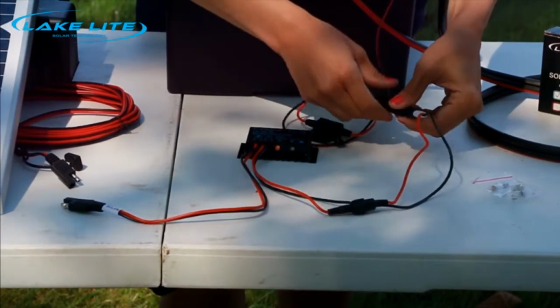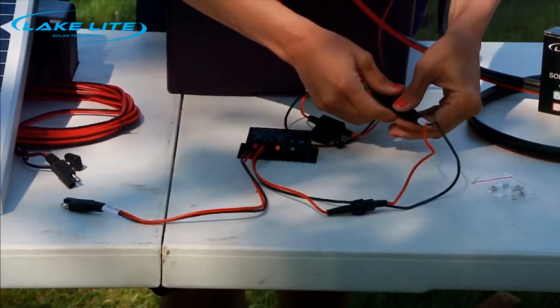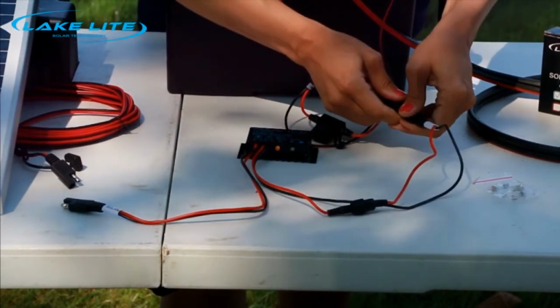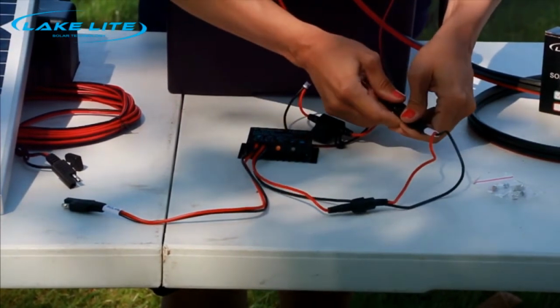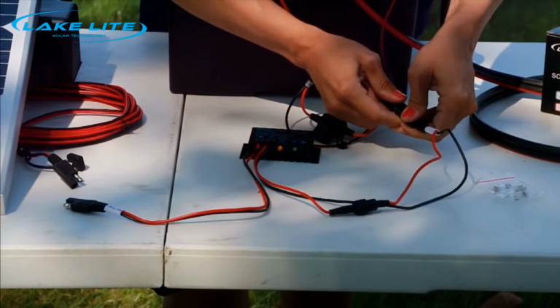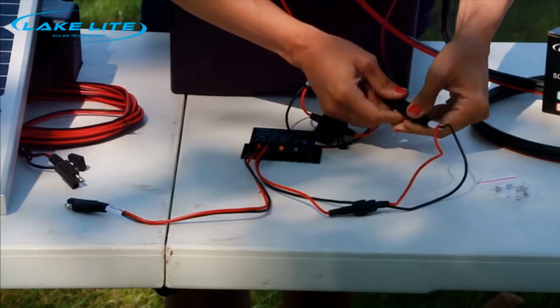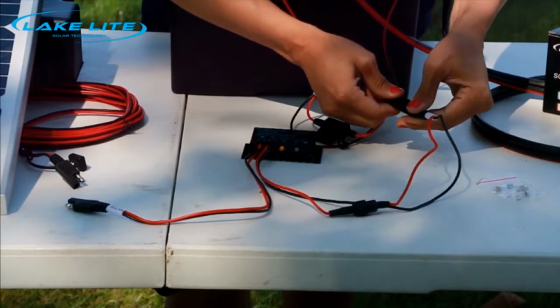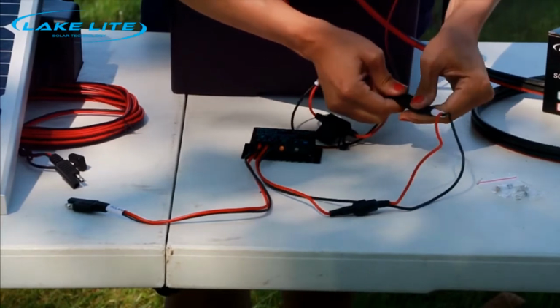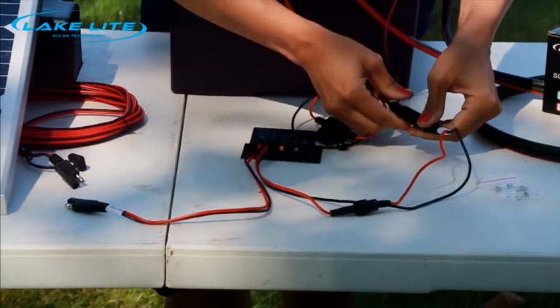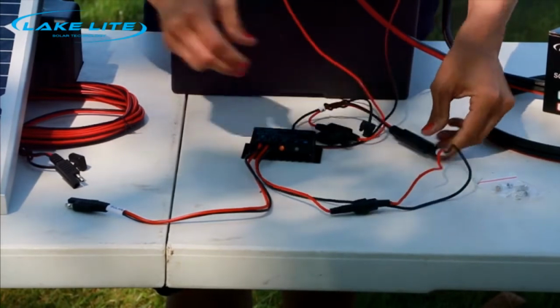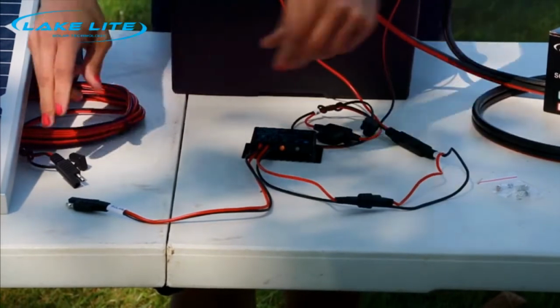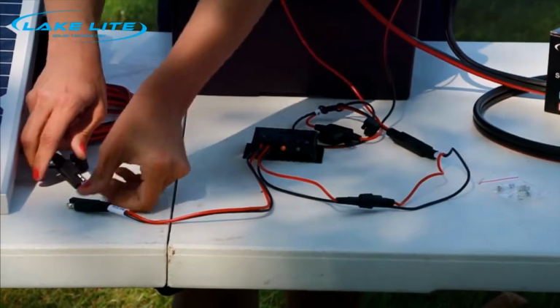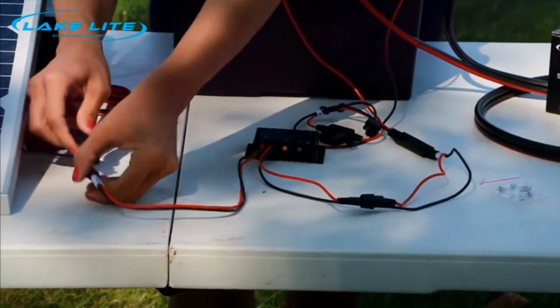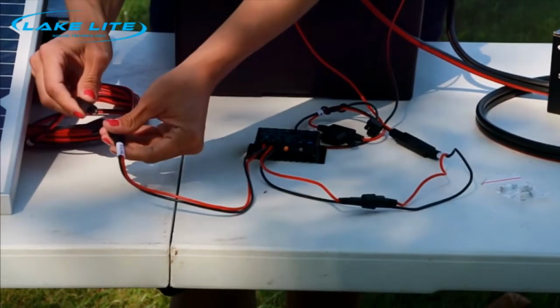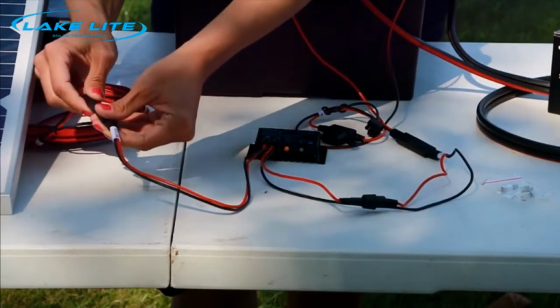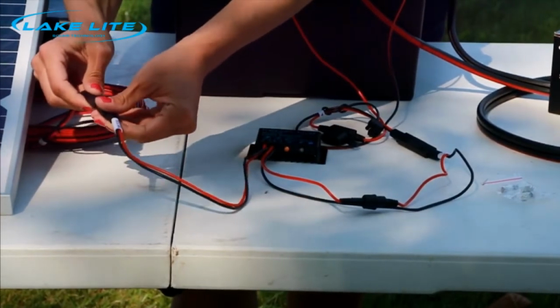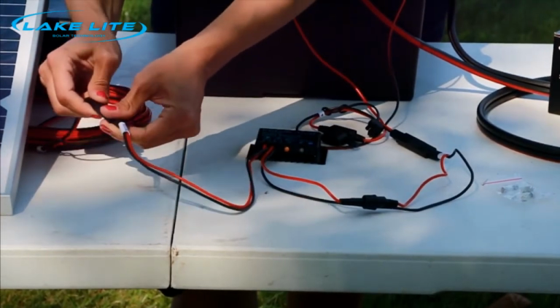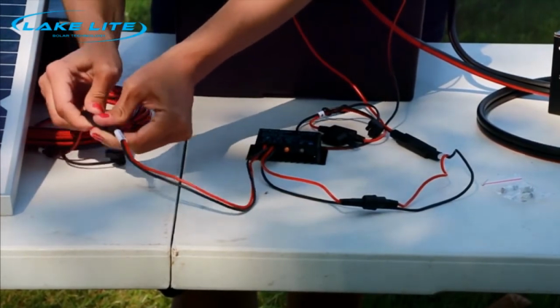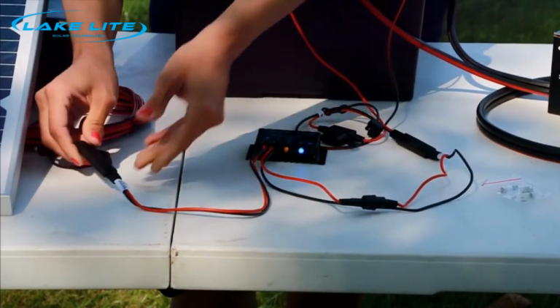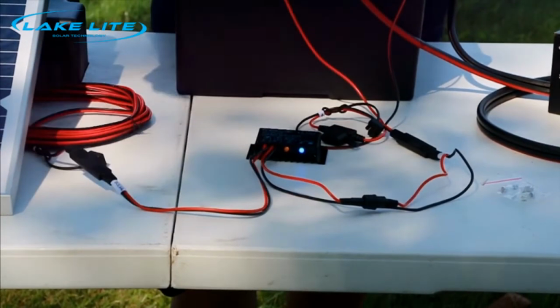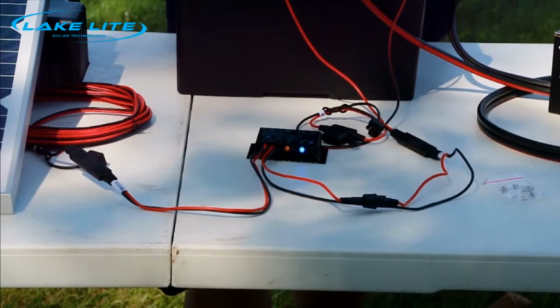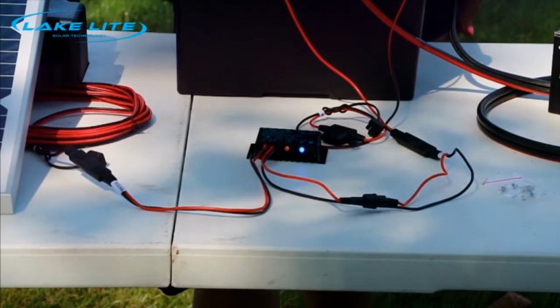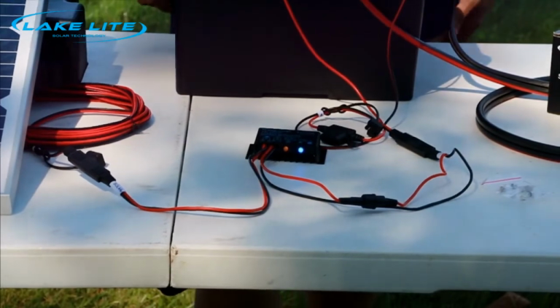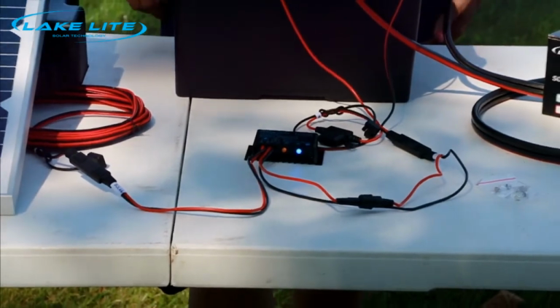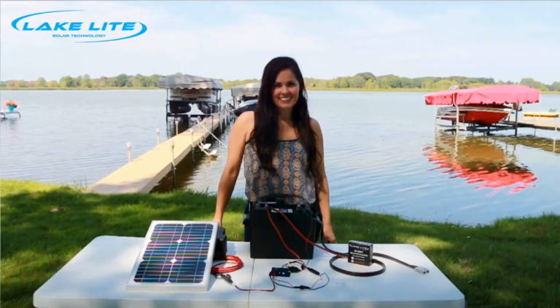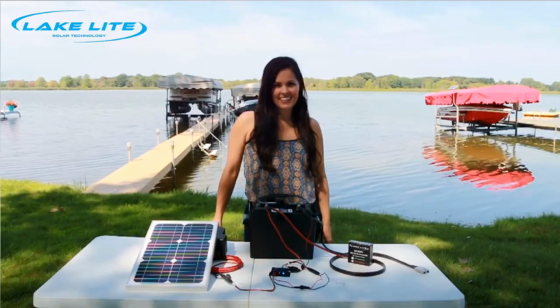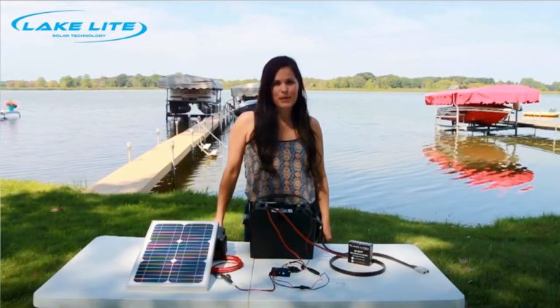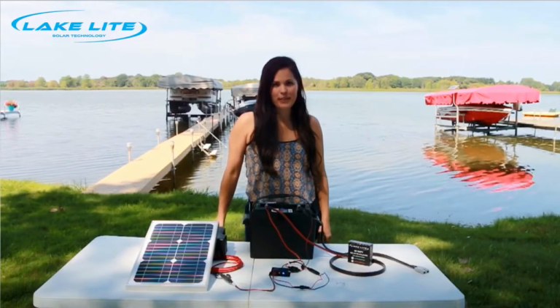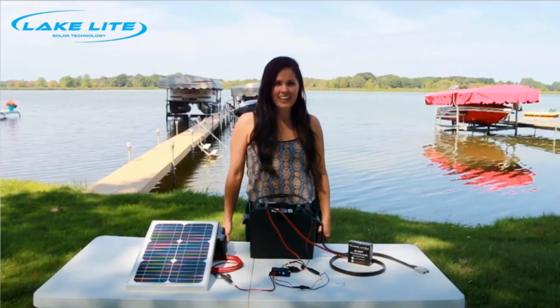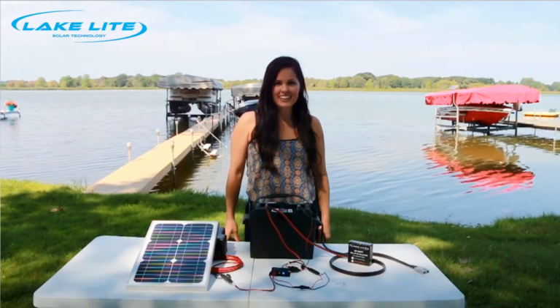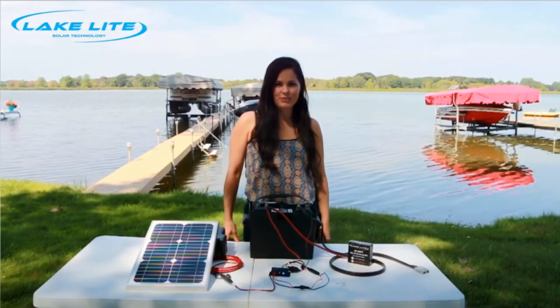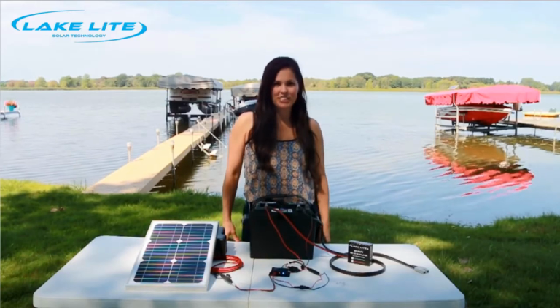Once both sides have been checked, you're all set up to plug in both sides. I'm Emily with Lake Light. Thanks for watching.